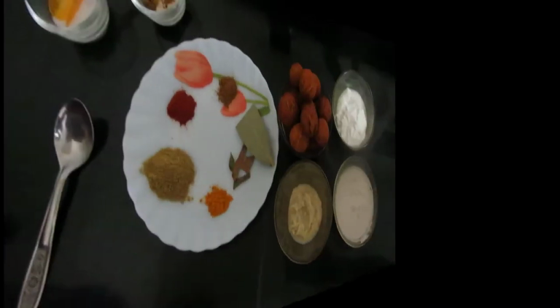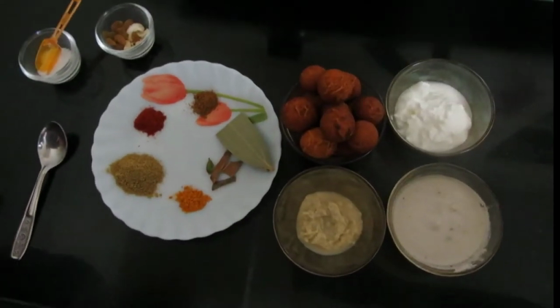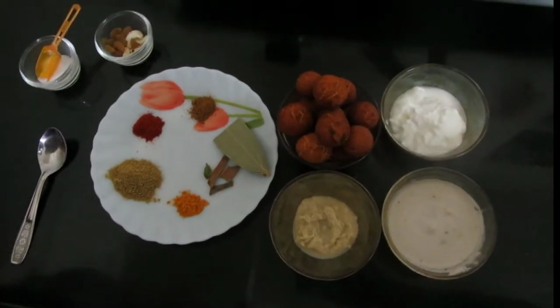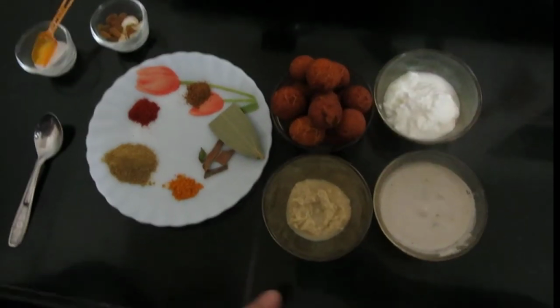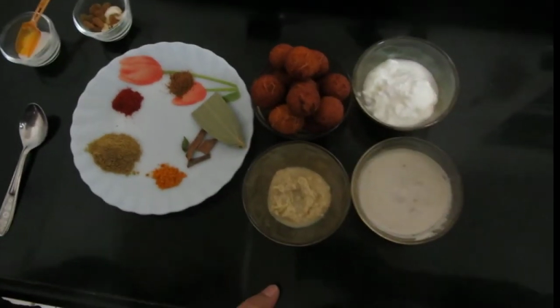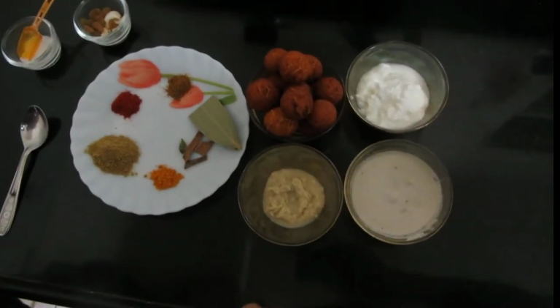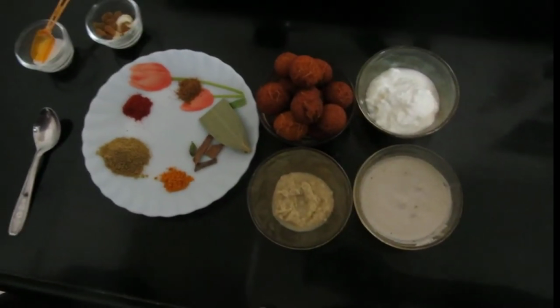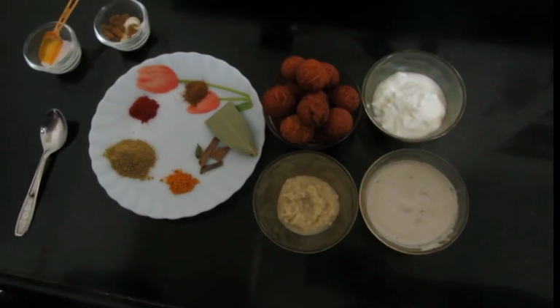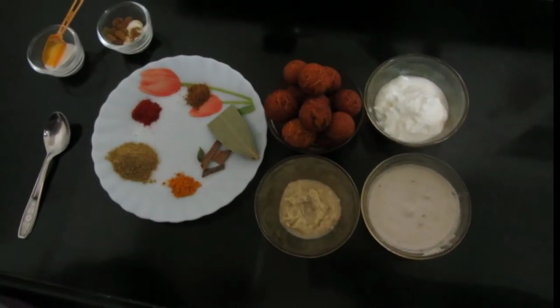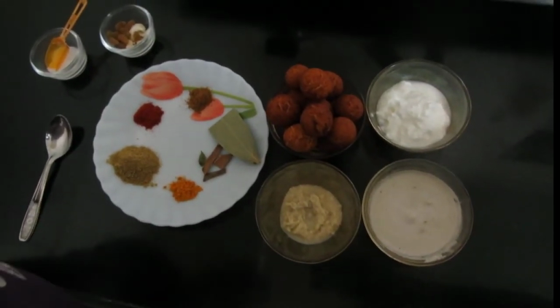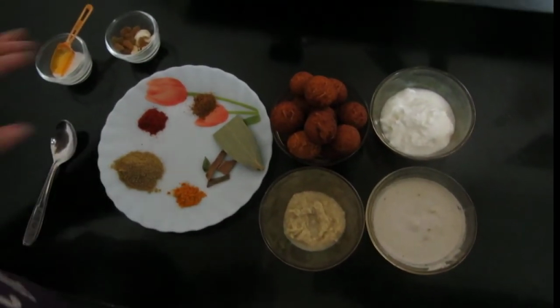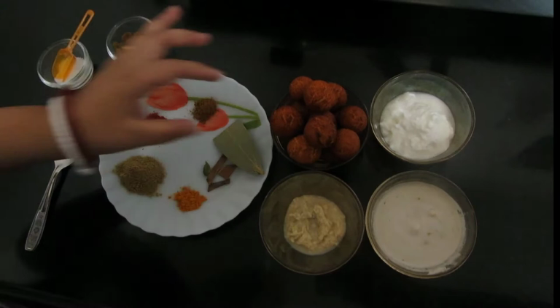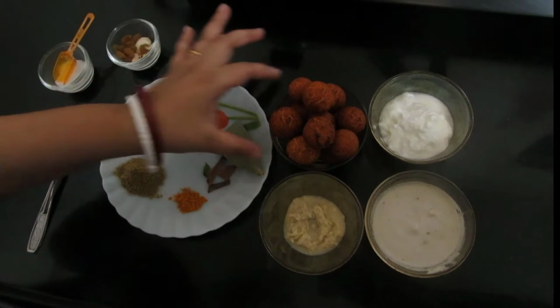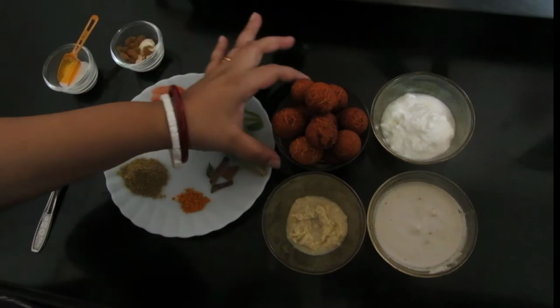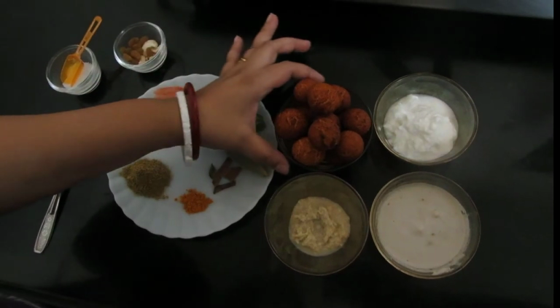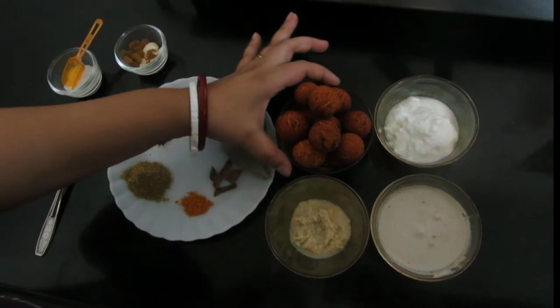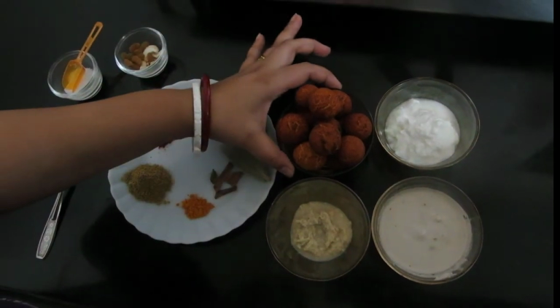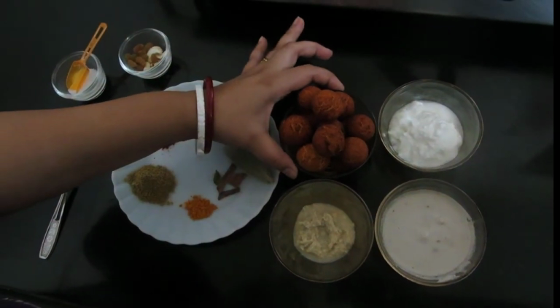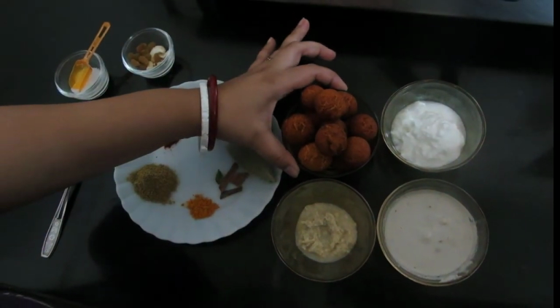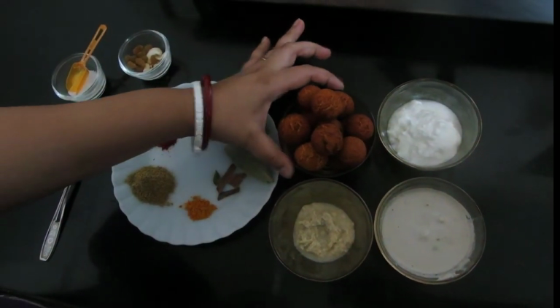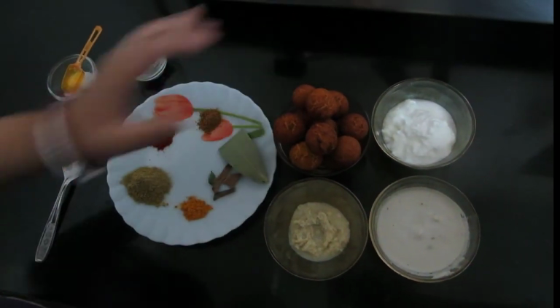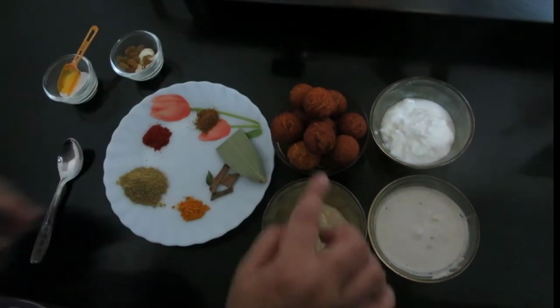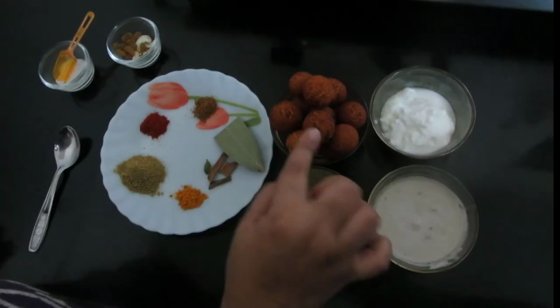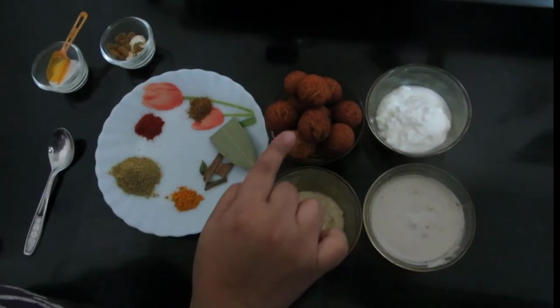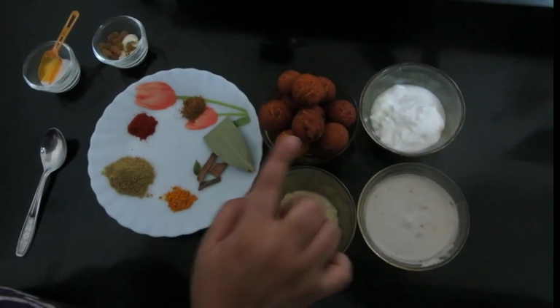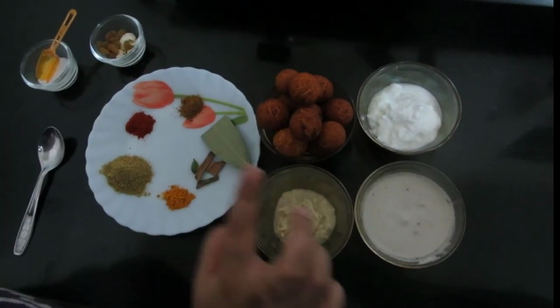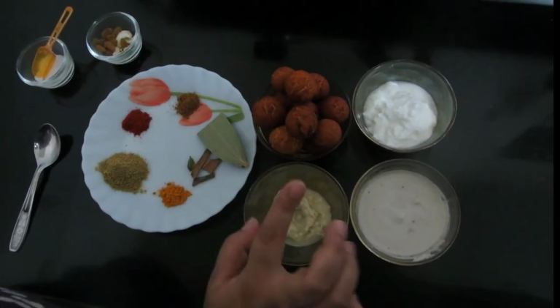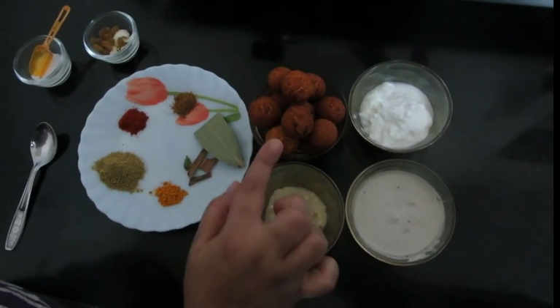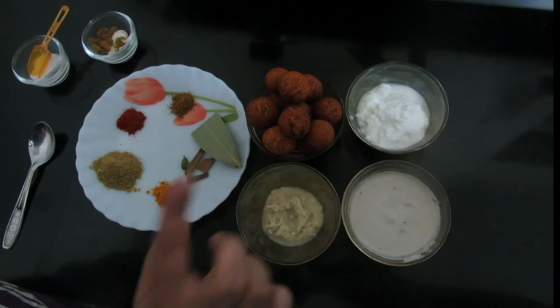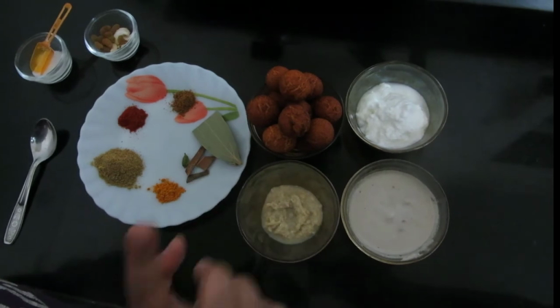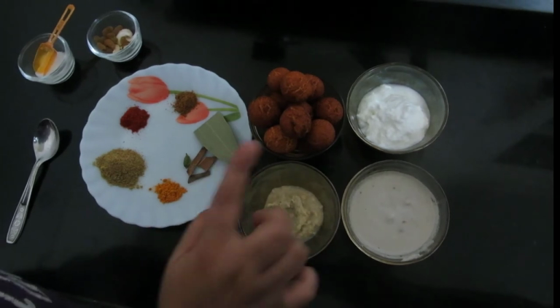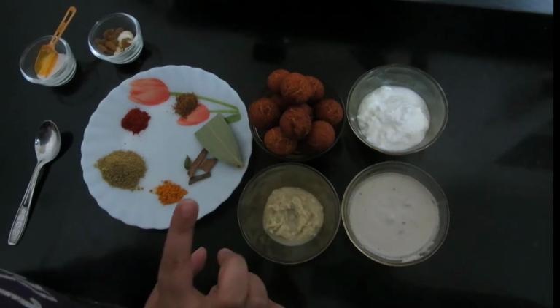Friends, for Gulab Jamun Sabji, we would require these Gulab Jamuns. These are fried Gulab Jamuns — I haven't soaked them into the sugar syrup.